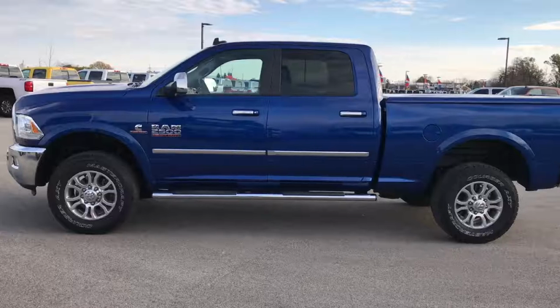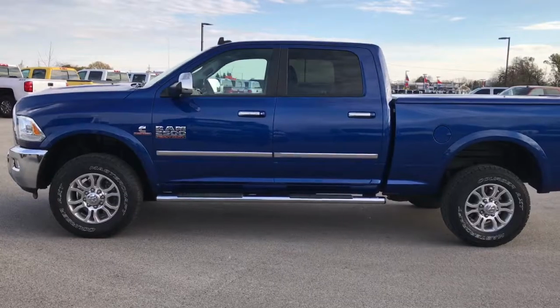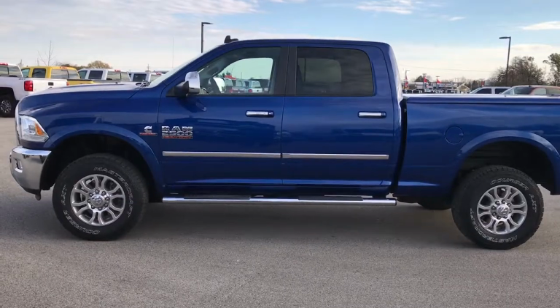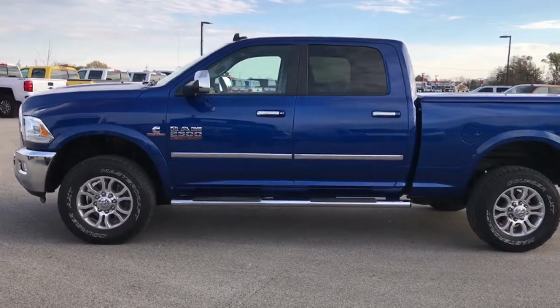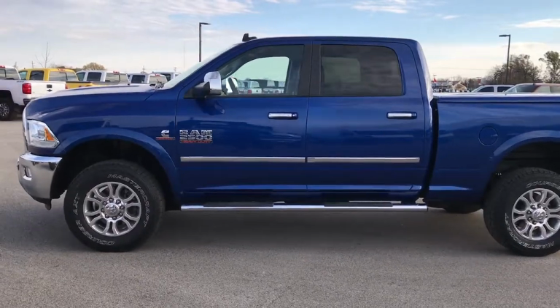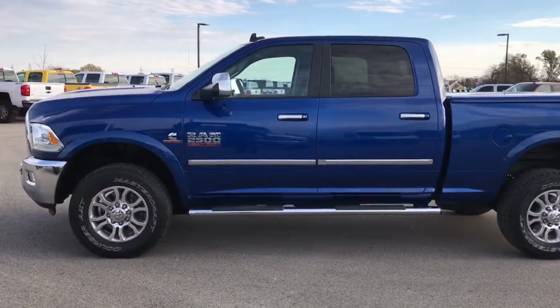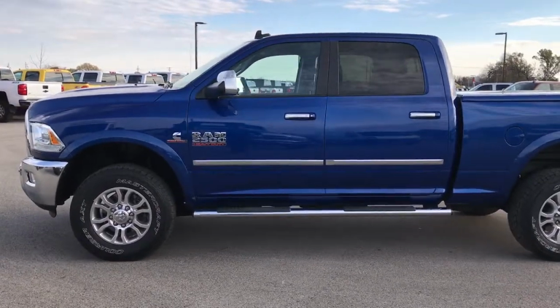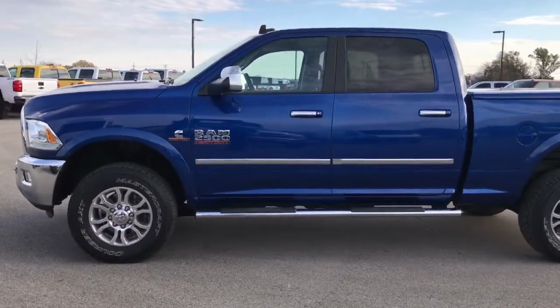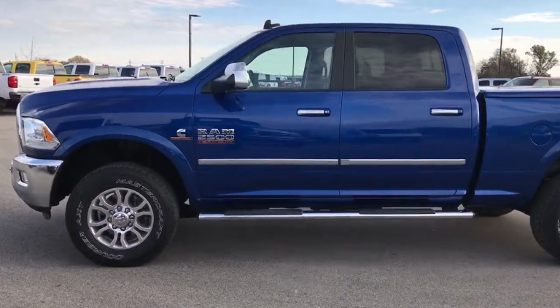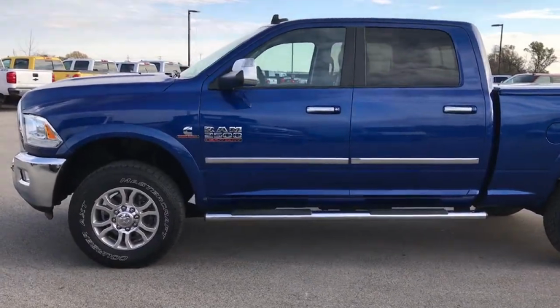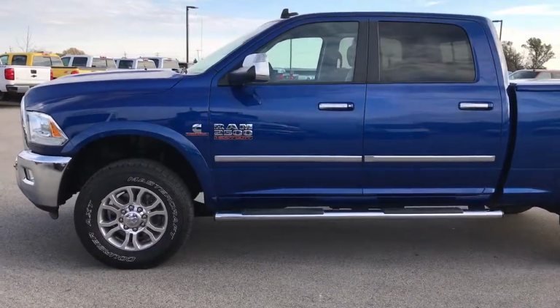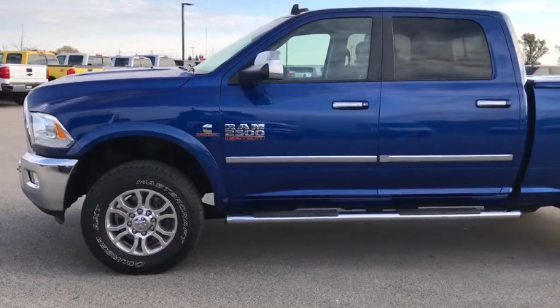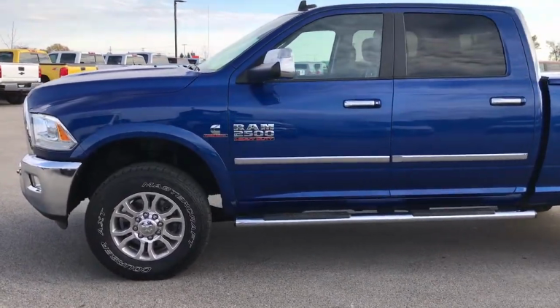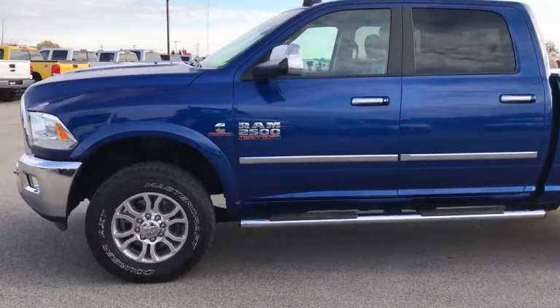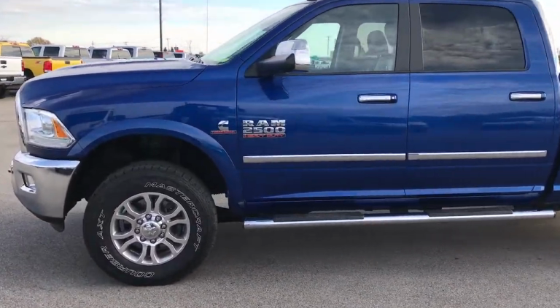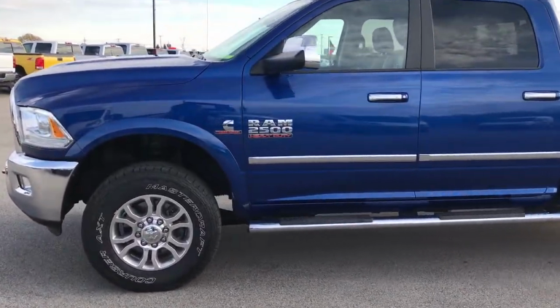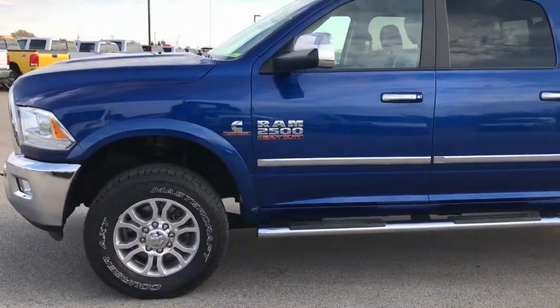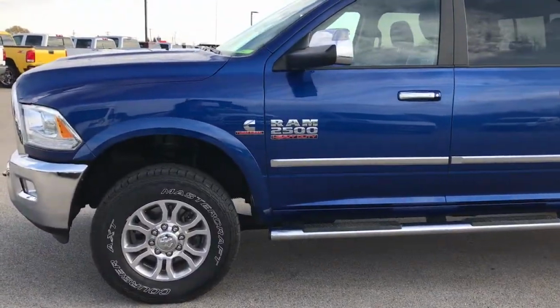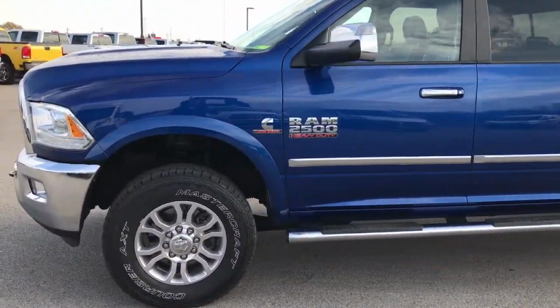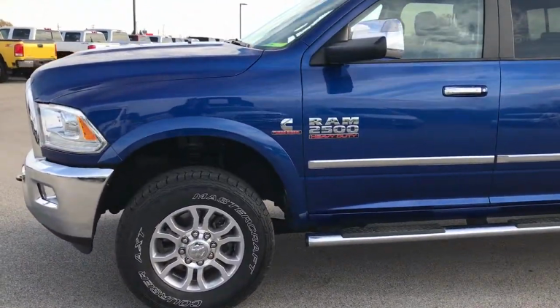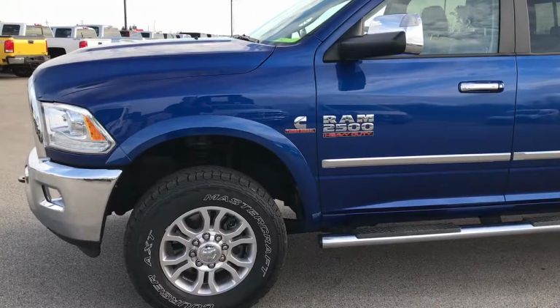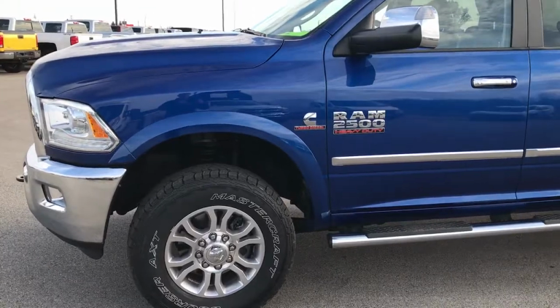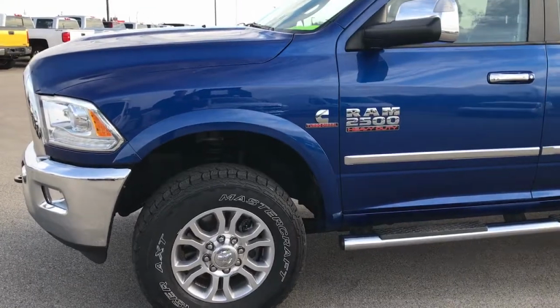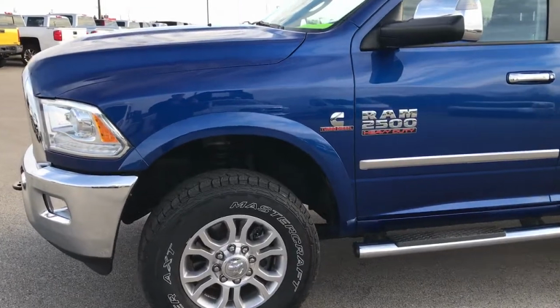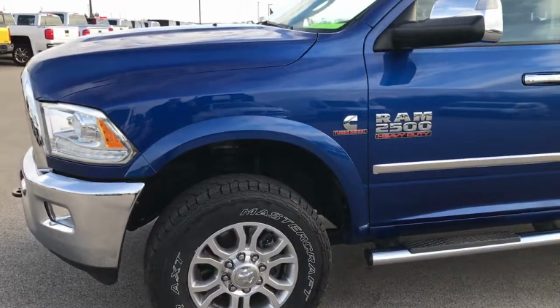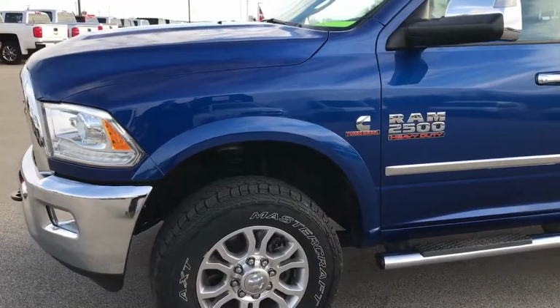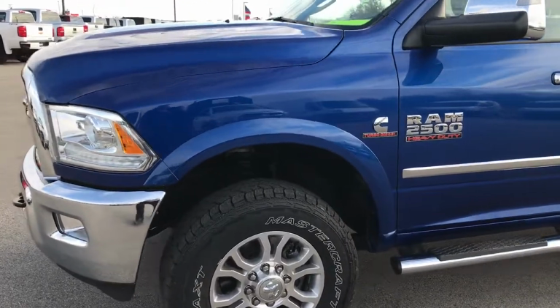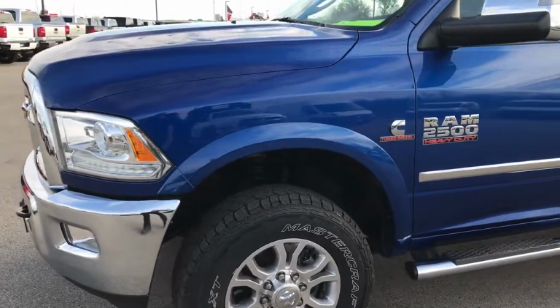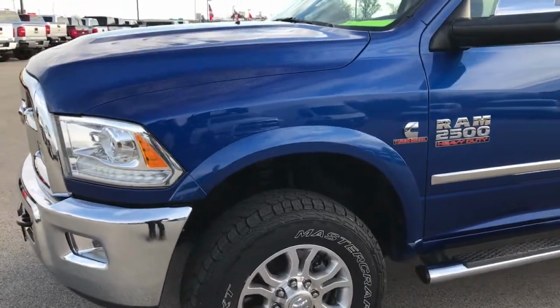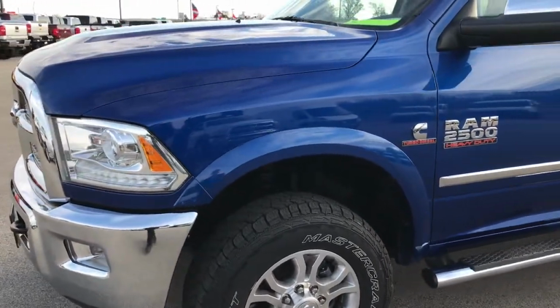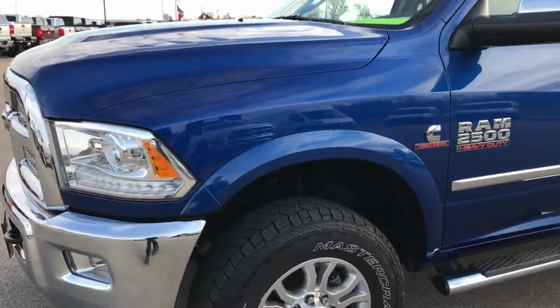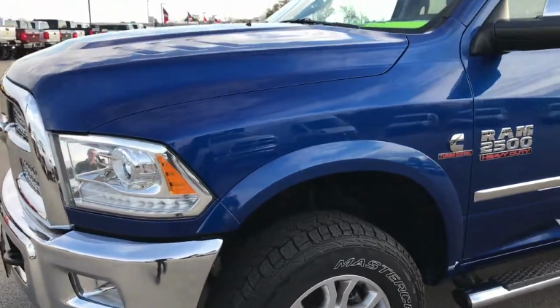This is stock number 9290. We are here at Summit Automotive in Fond du Lac, Wisconsin, your new and used Ram Heavy Duty Headquarters.